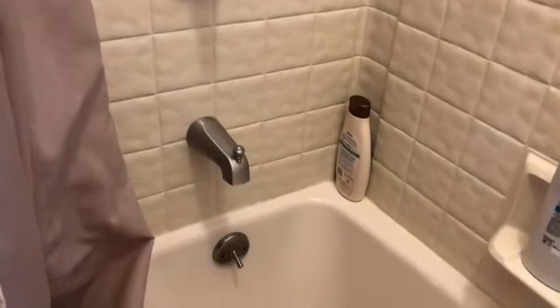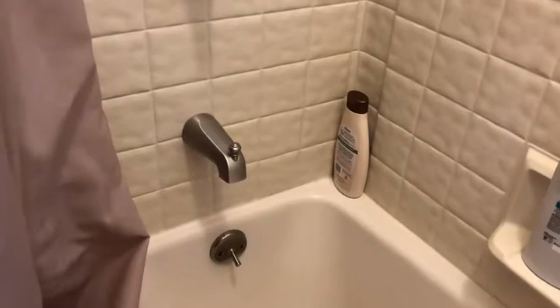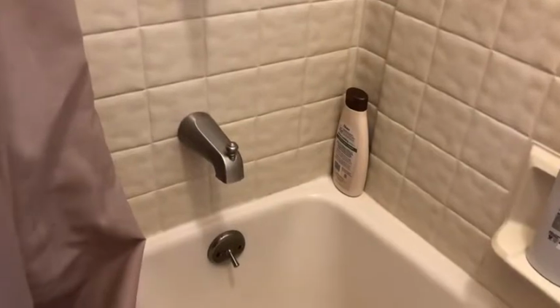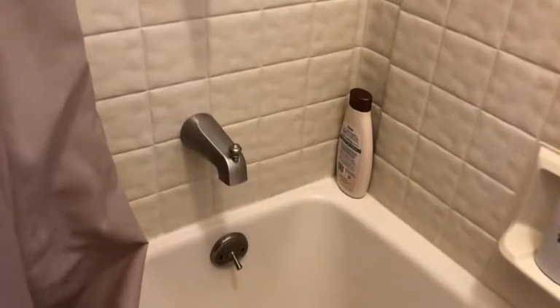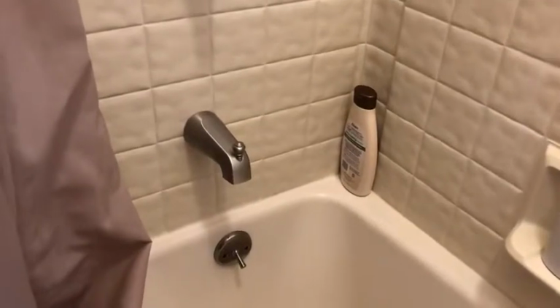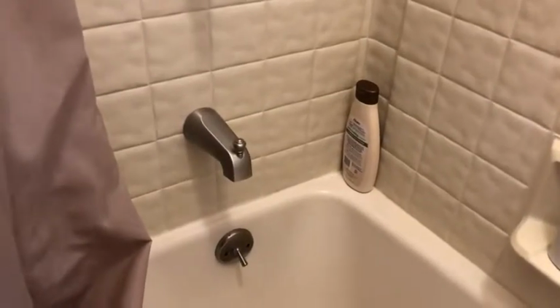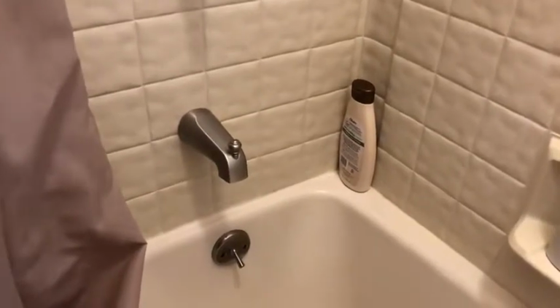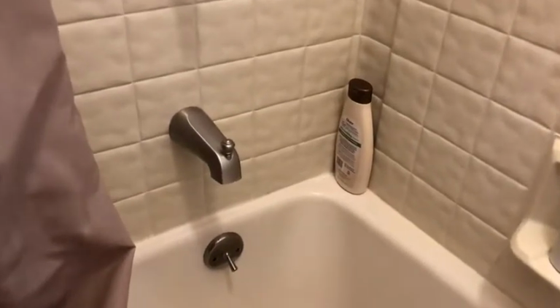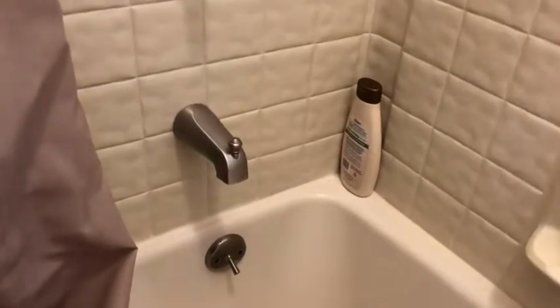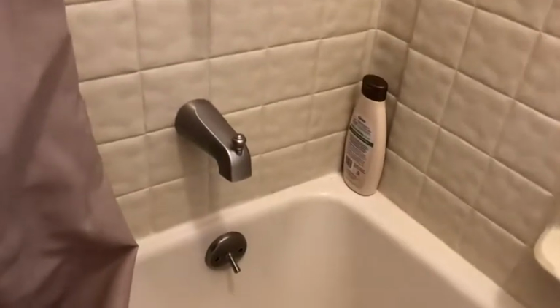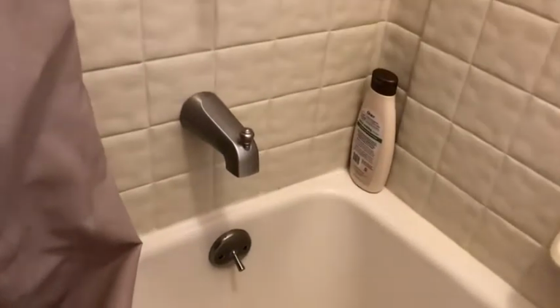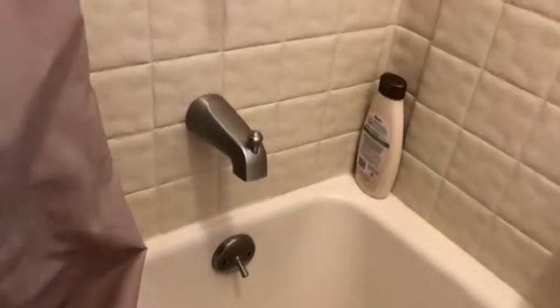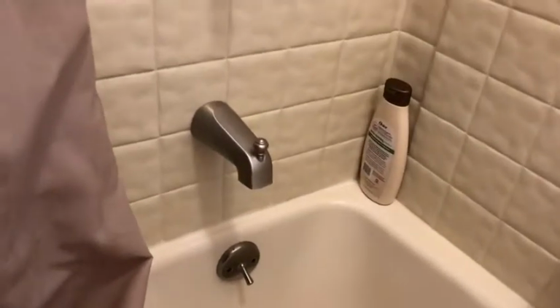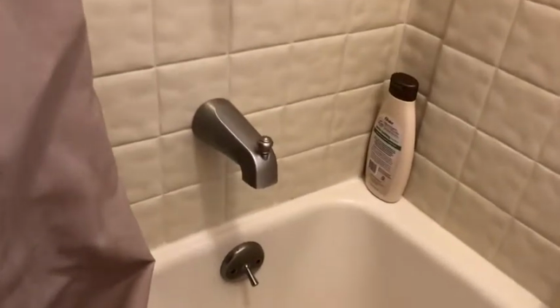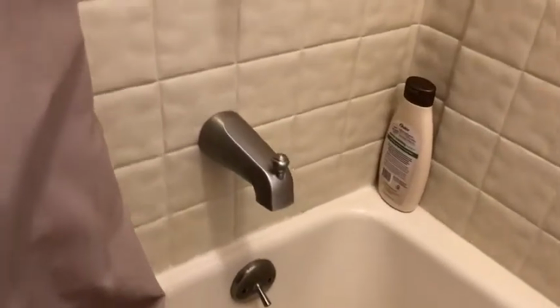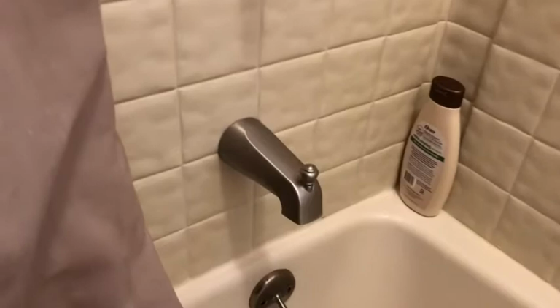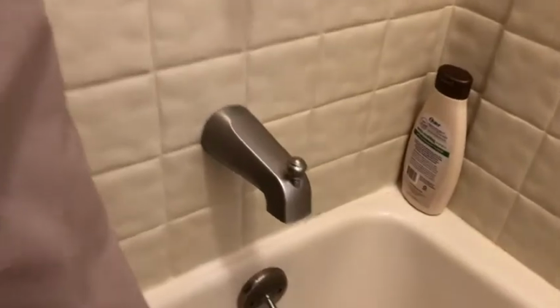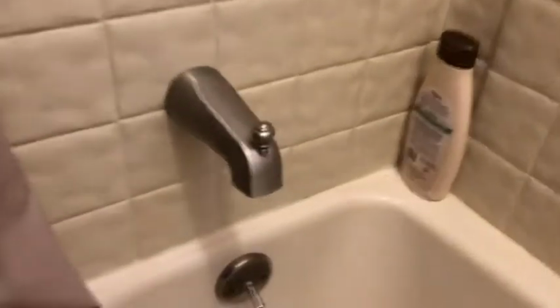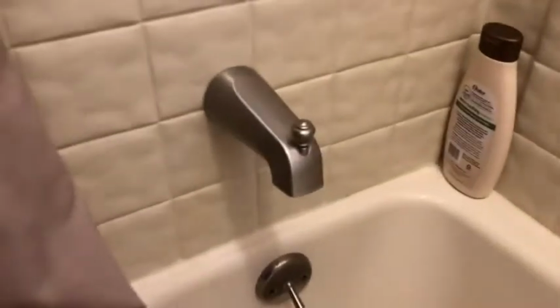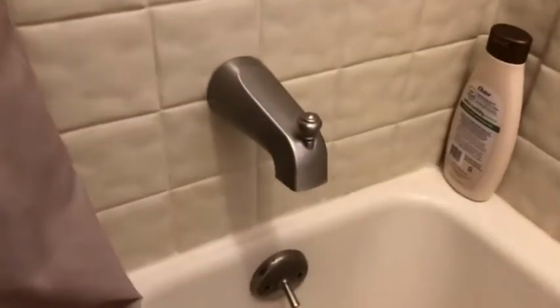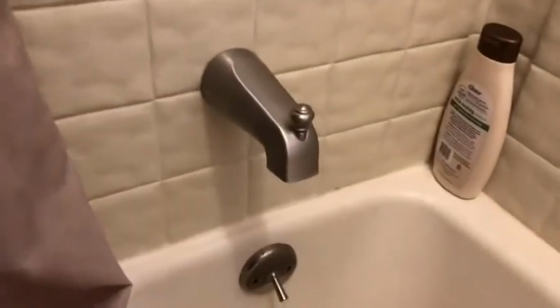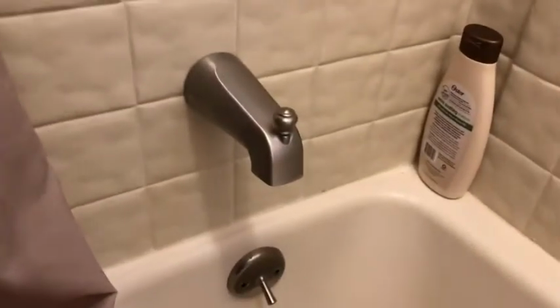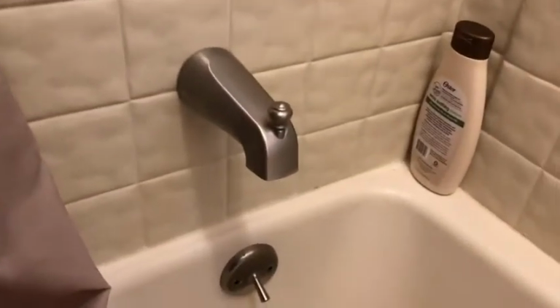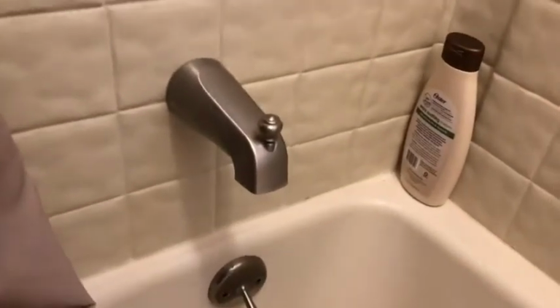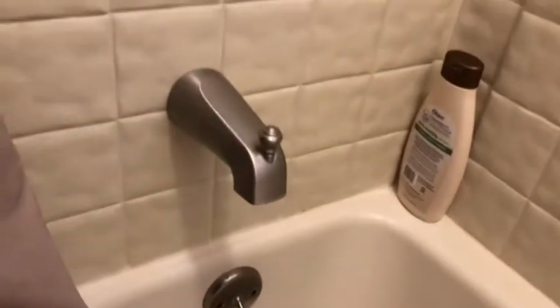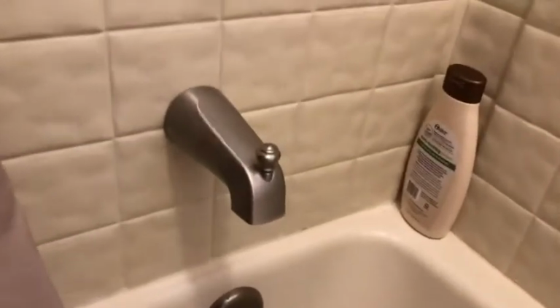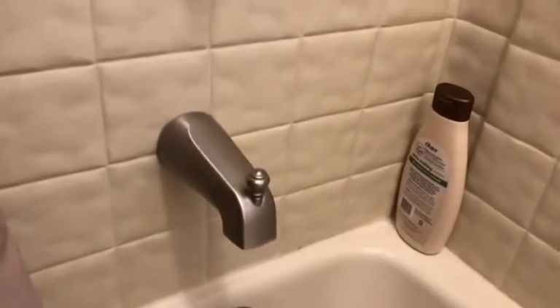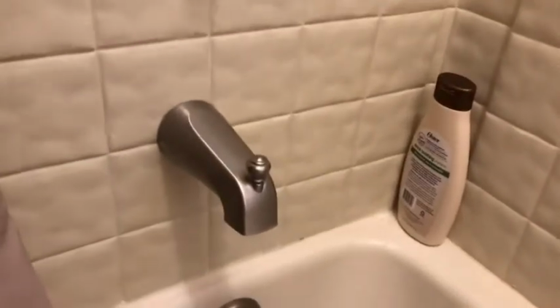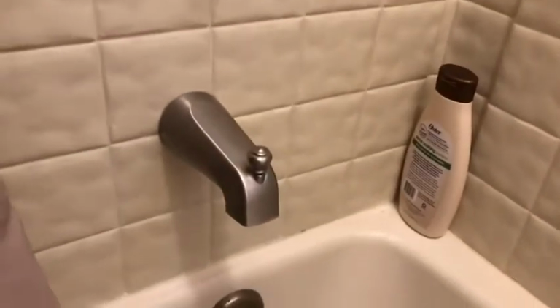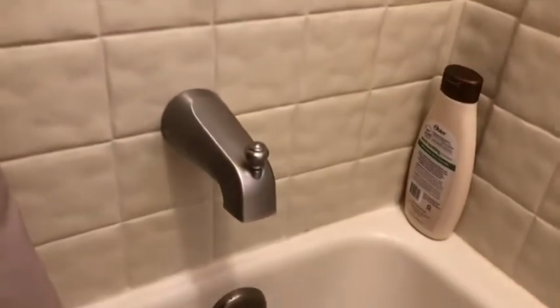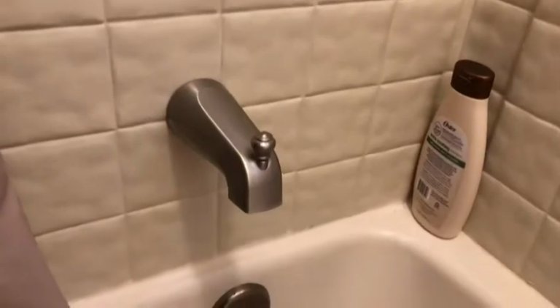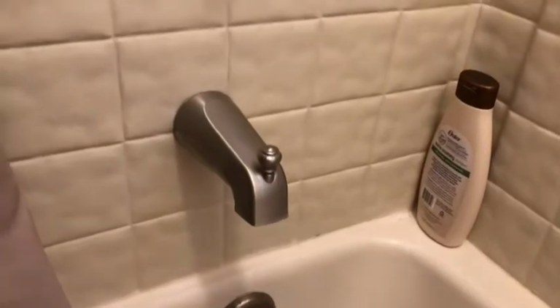Fixer Joe here again, and I'm going to show you how to replace the stop on your faucet. Mine is not holding well and it takes a lot of effort to get it to stop the water.